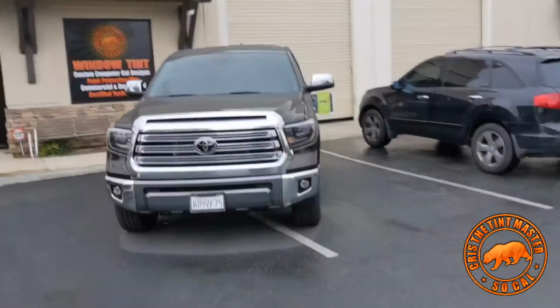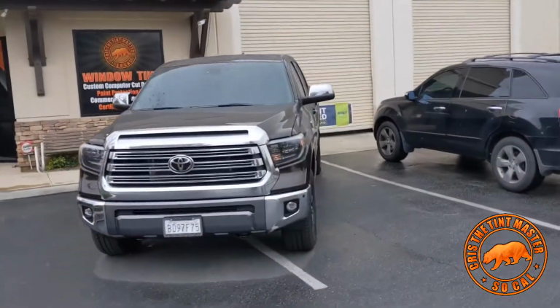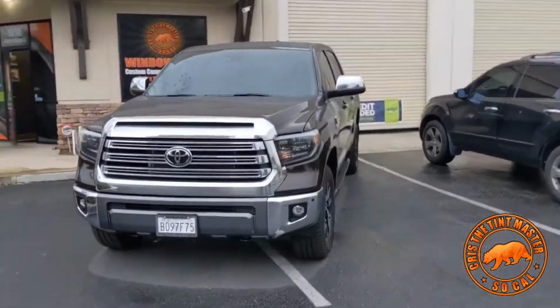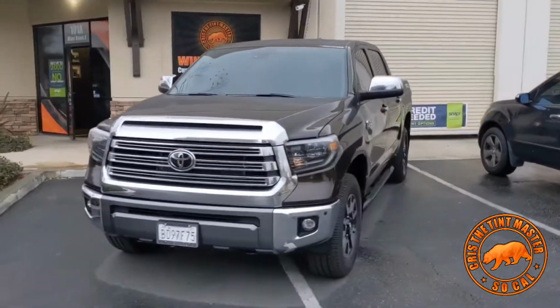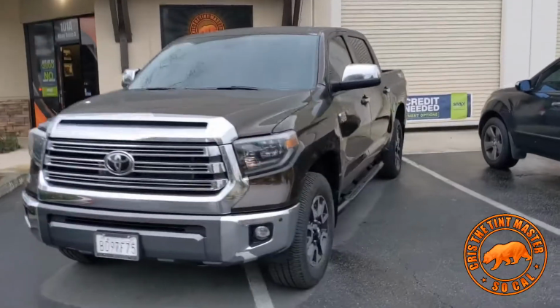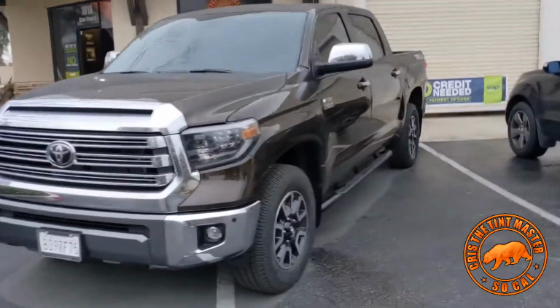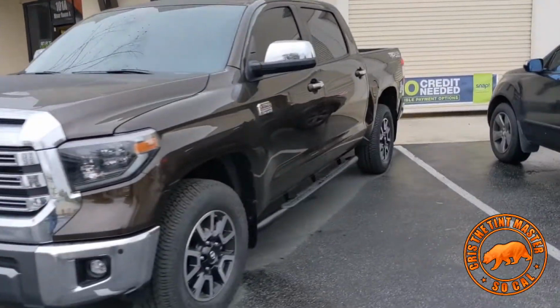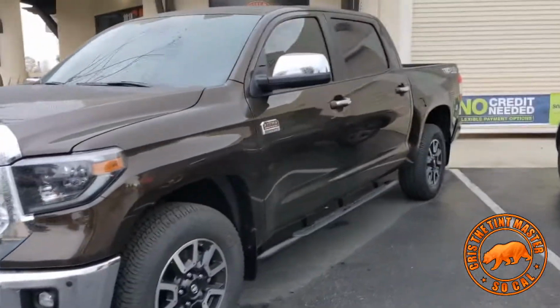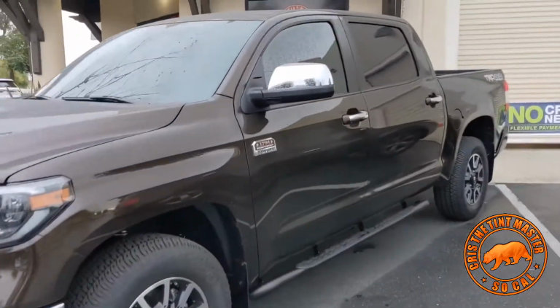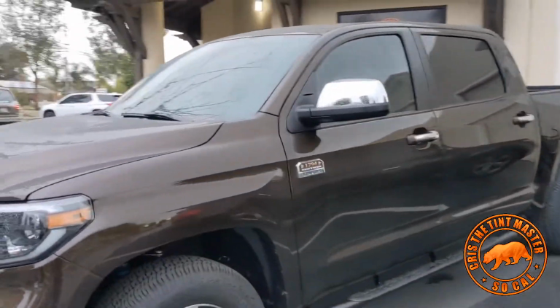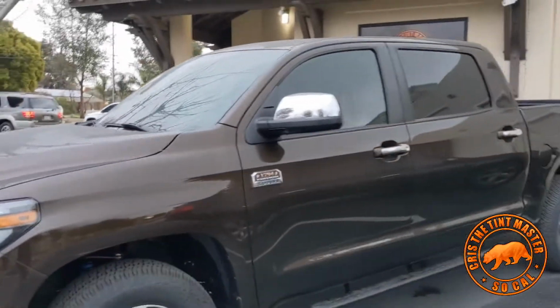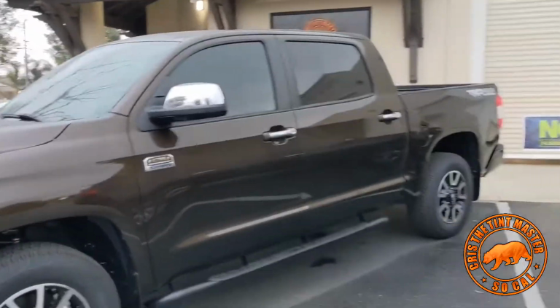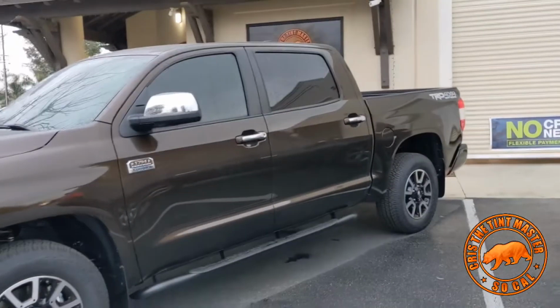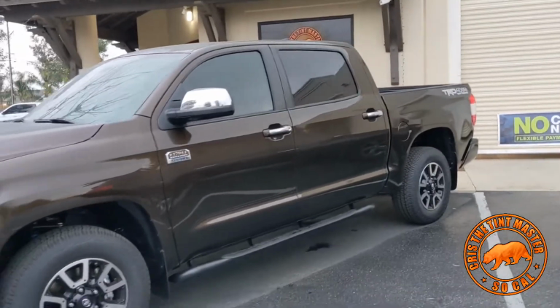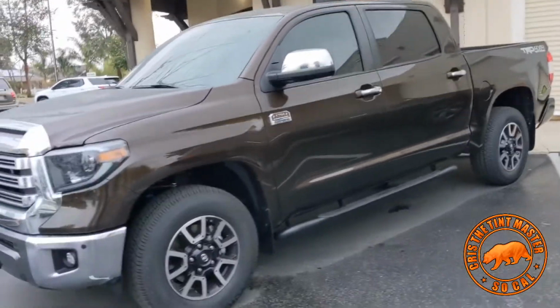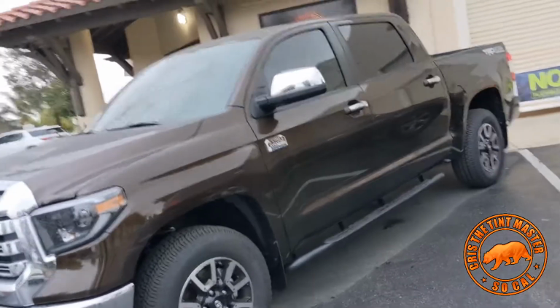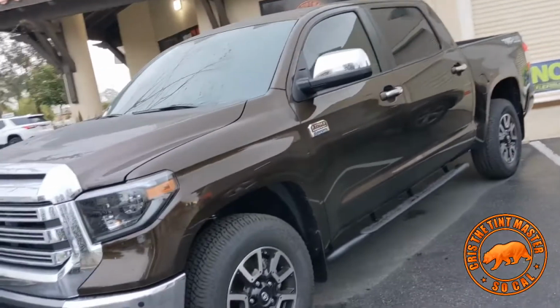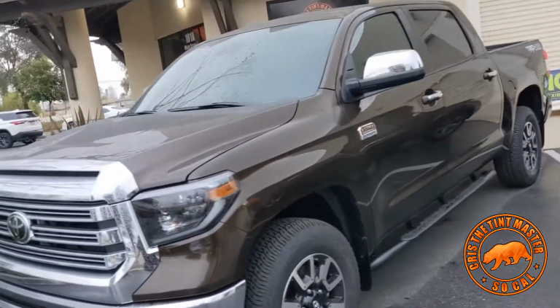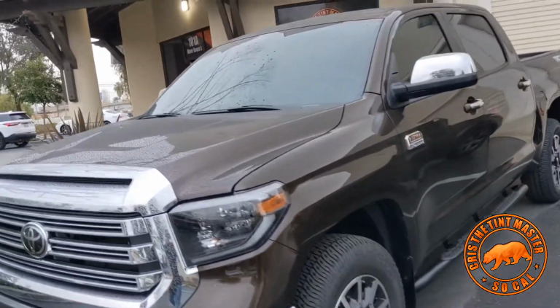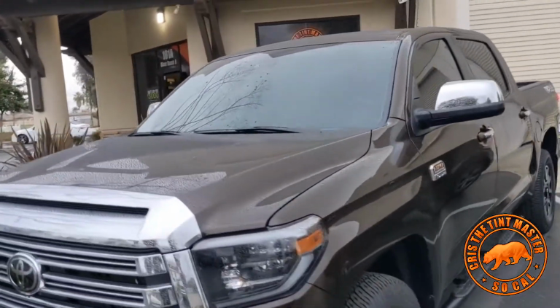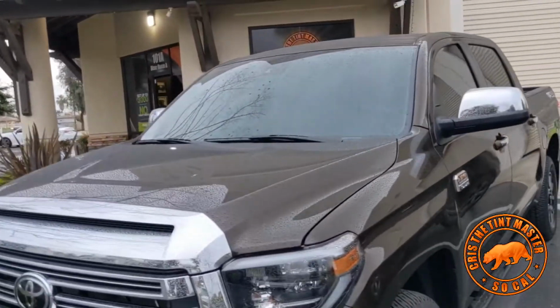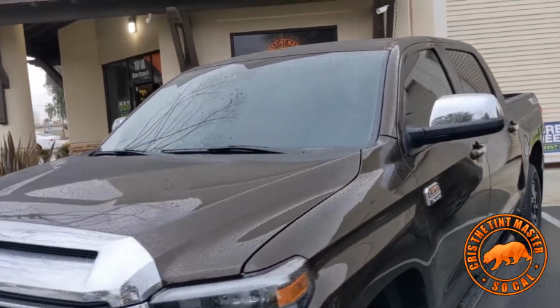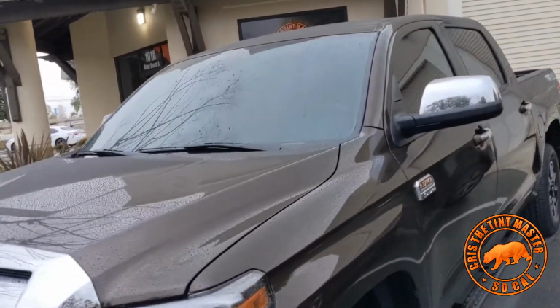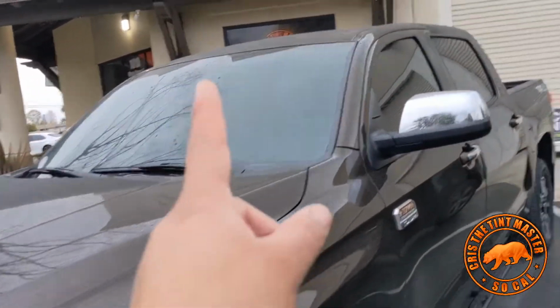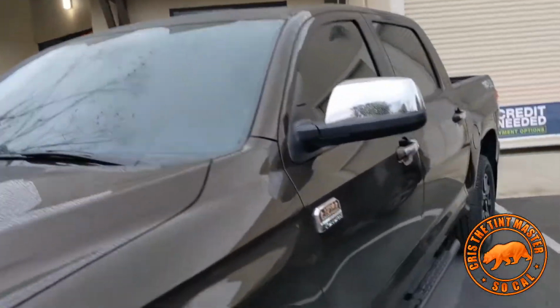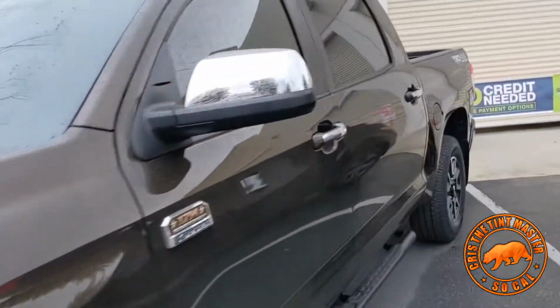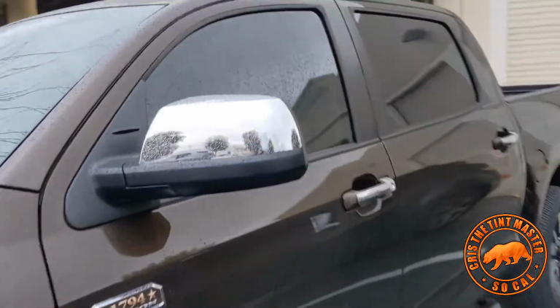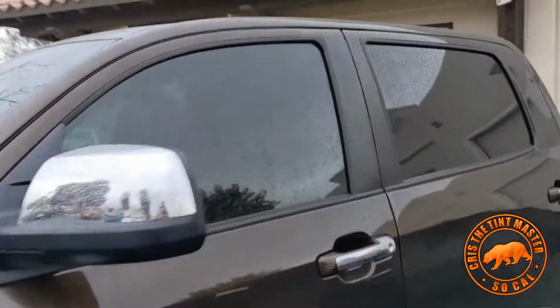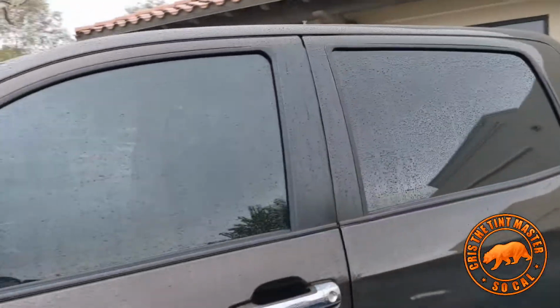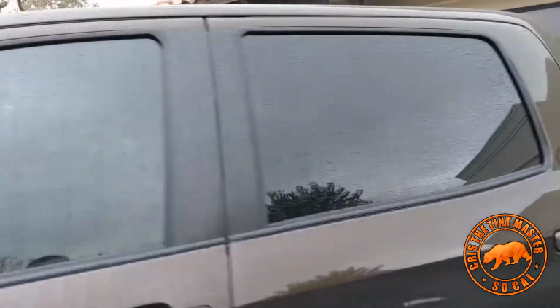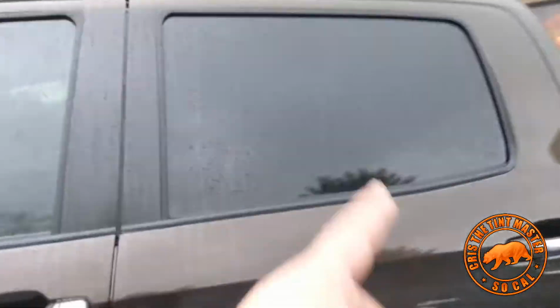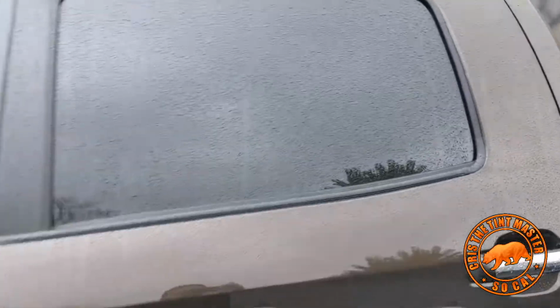This is a 2021 Toyota Tundra, but this is a 1794 Edition. This one we did full nano ceramic, which is our top-of-the-line. With a 50% on the front windshield, and a 35% complete — so we did 35% on top of the factory.